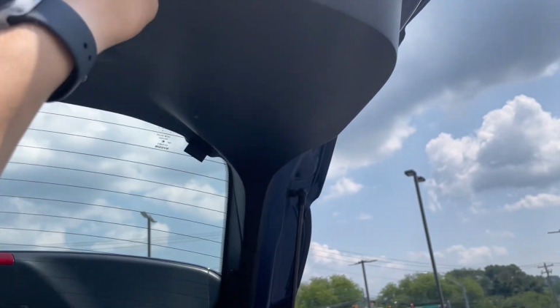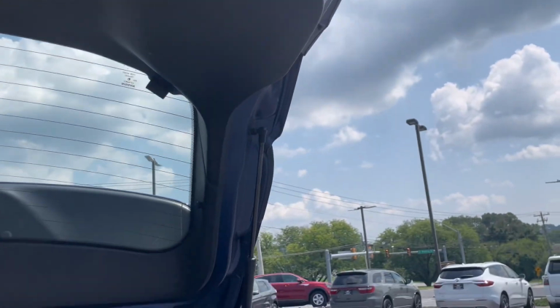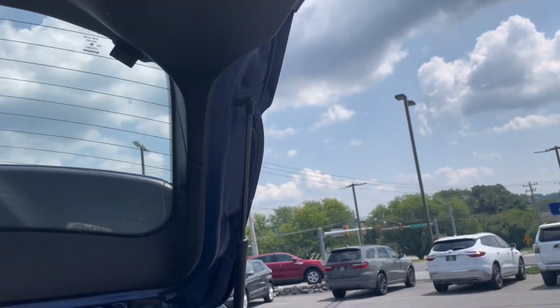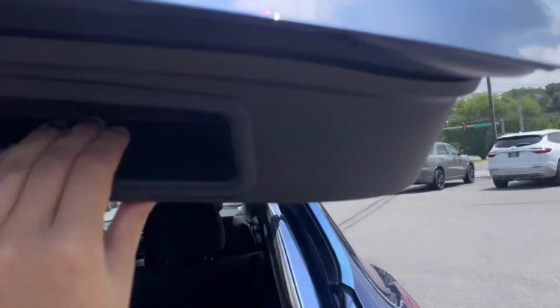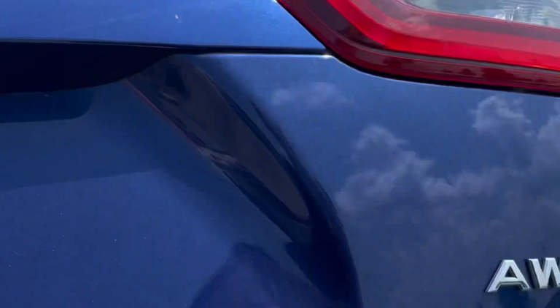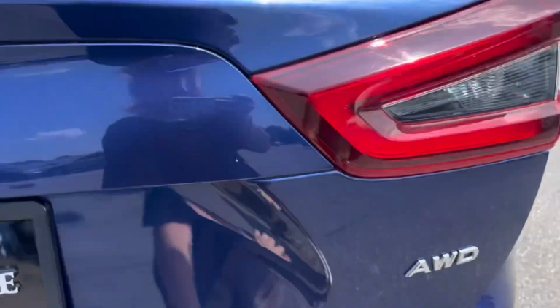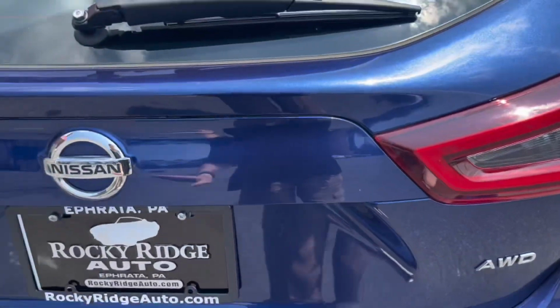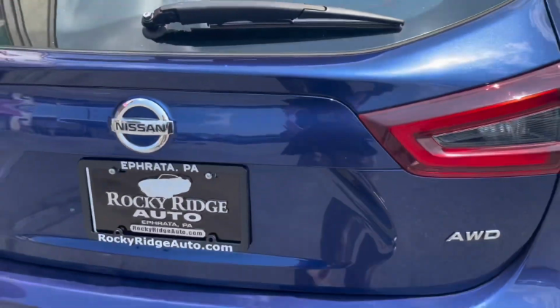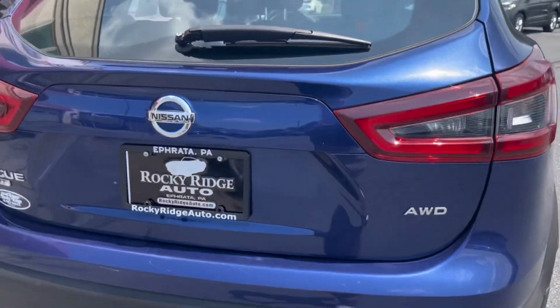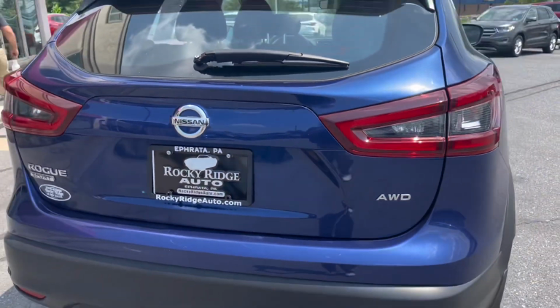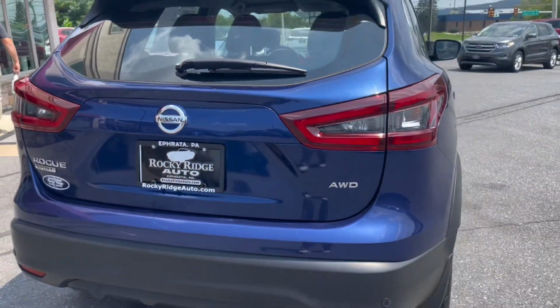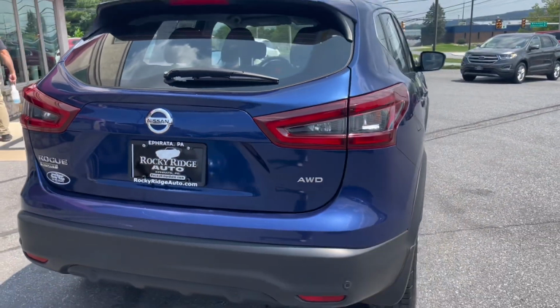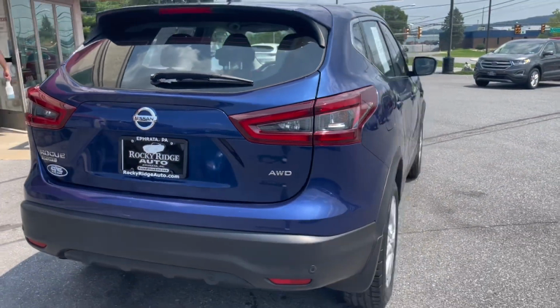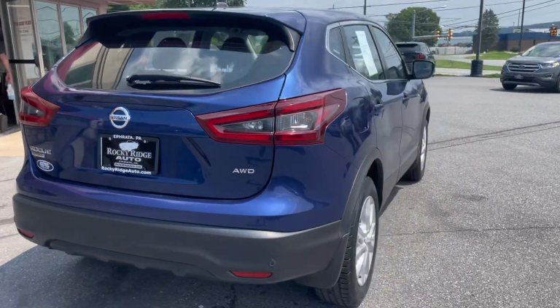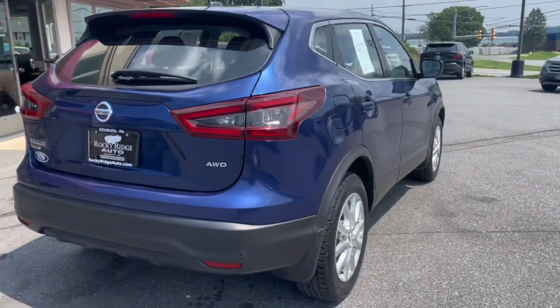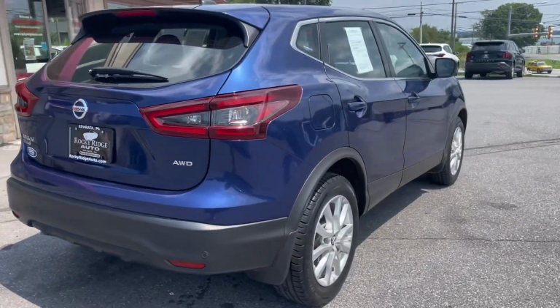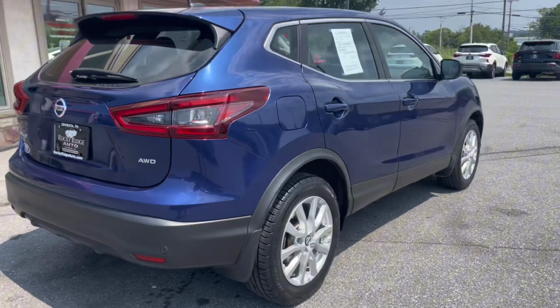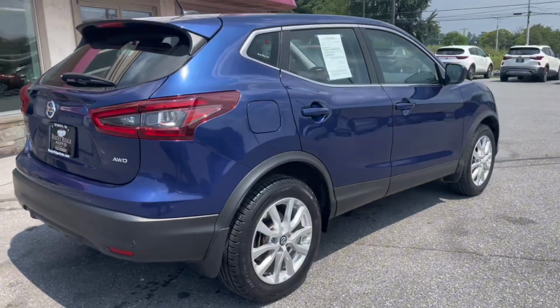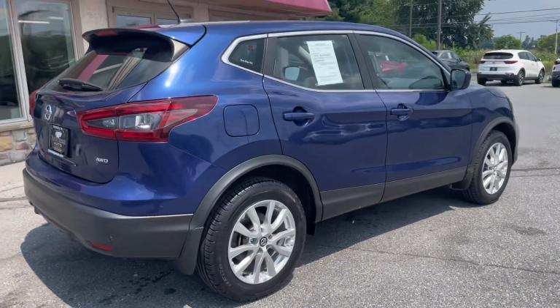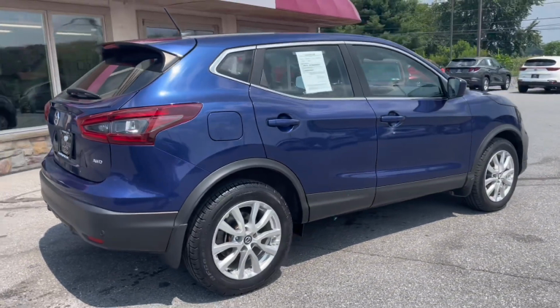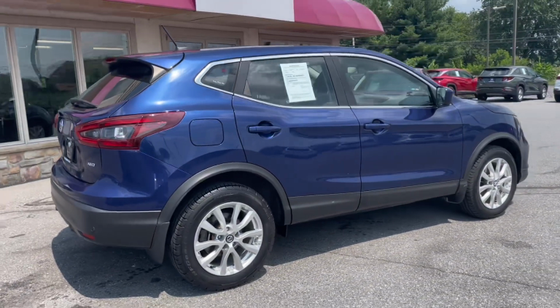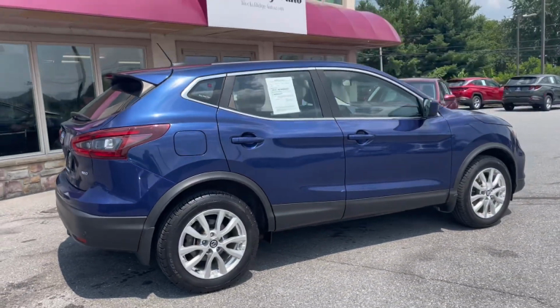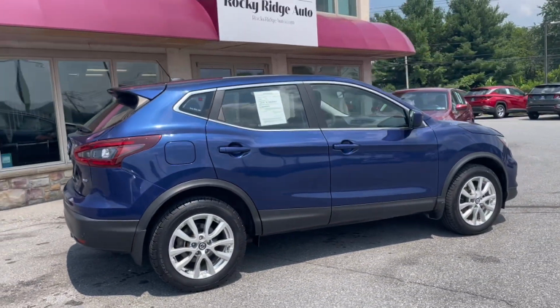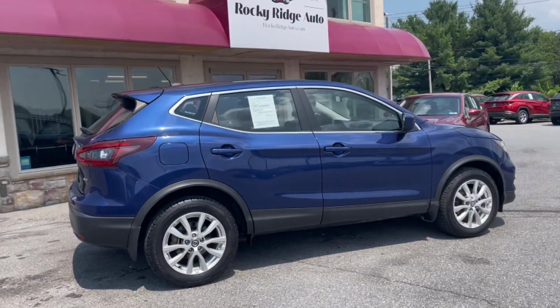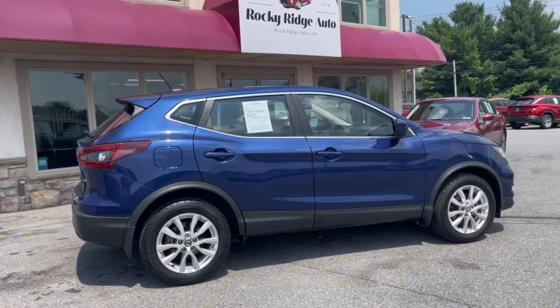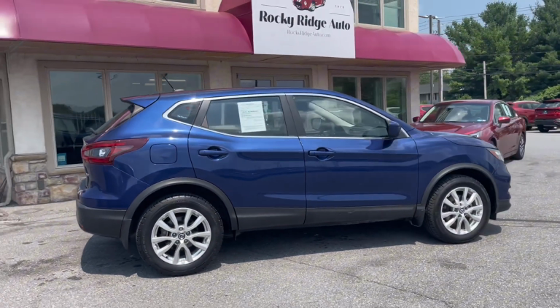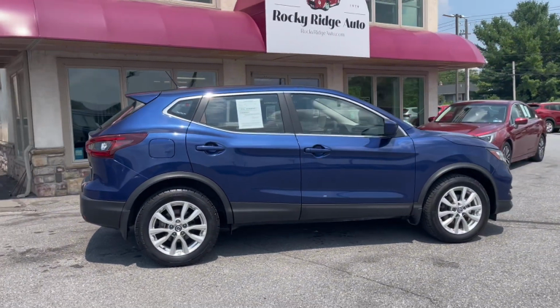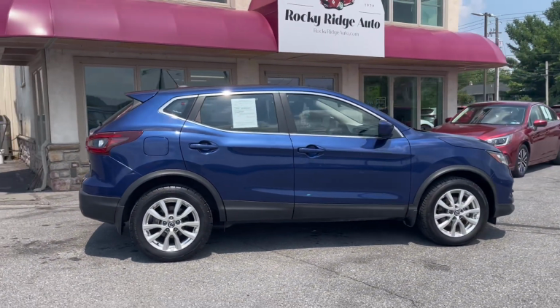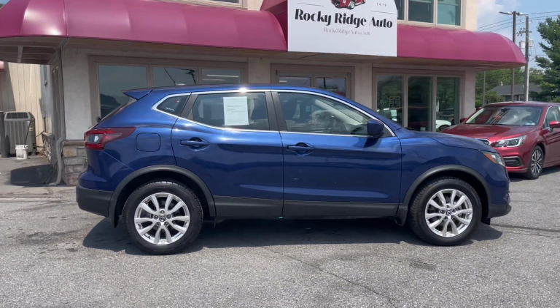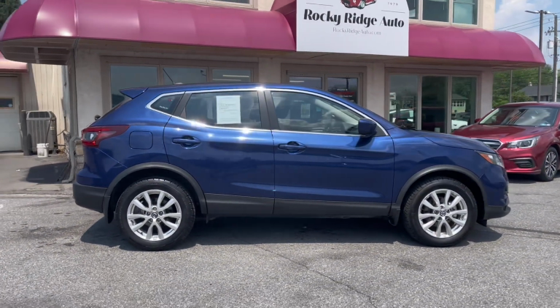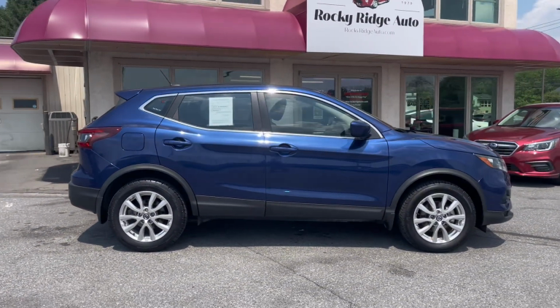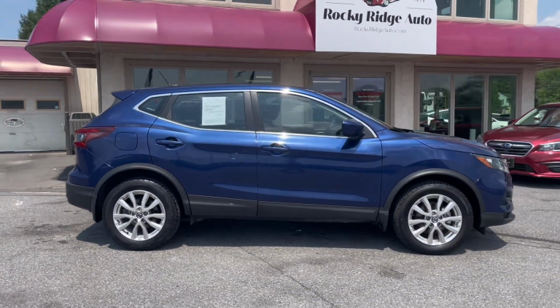And with that is all I have for the 2021 Nissan Rogue Sport All-Wheel Drive. As always, if you have any questions feel free to call us at 717-733-8985 or stop in for a visit. Thanks so much for watching and have a great day.